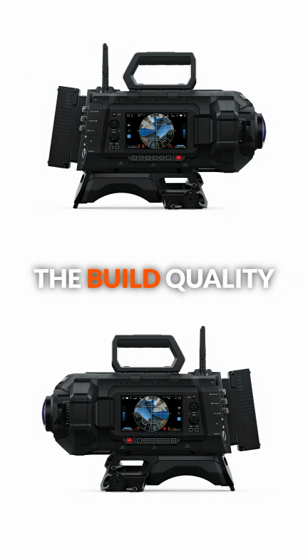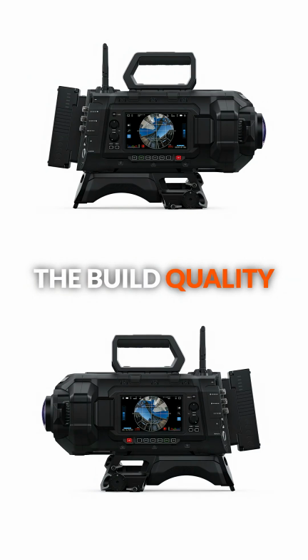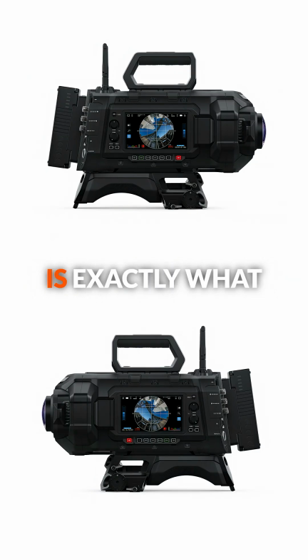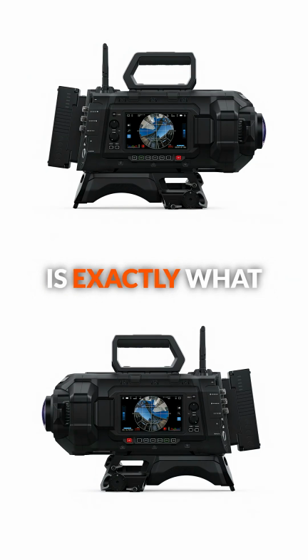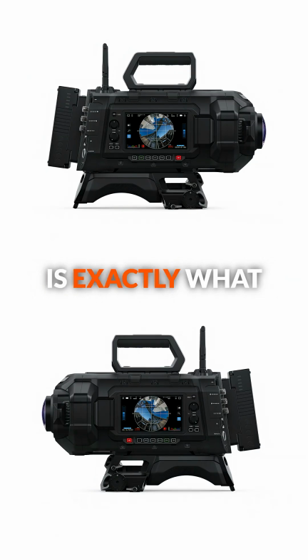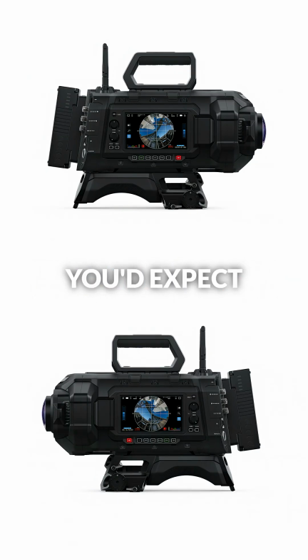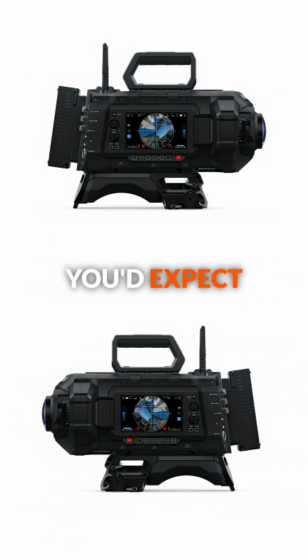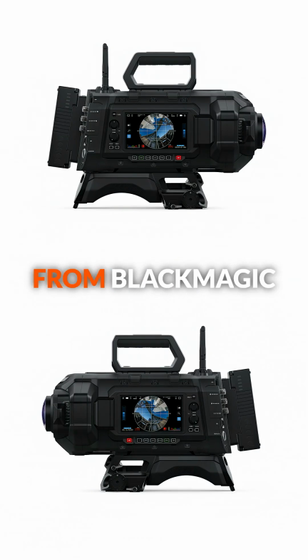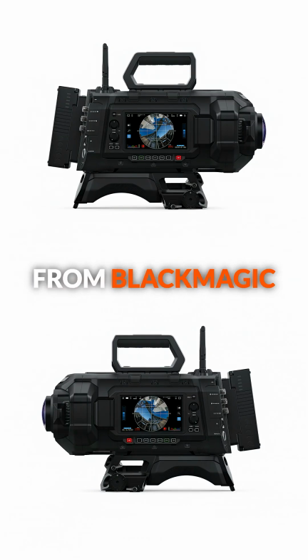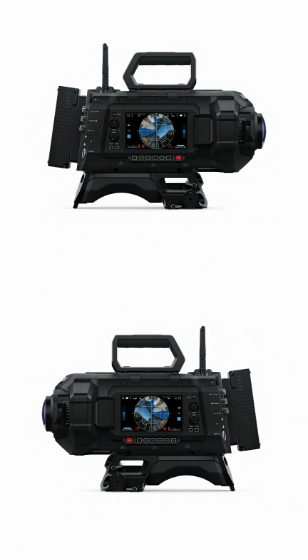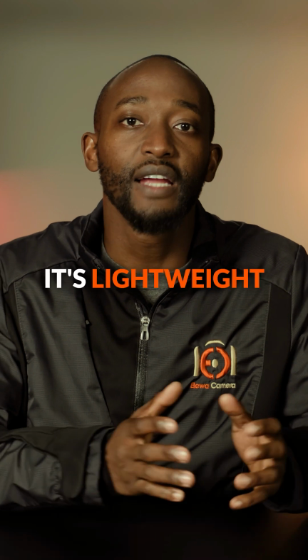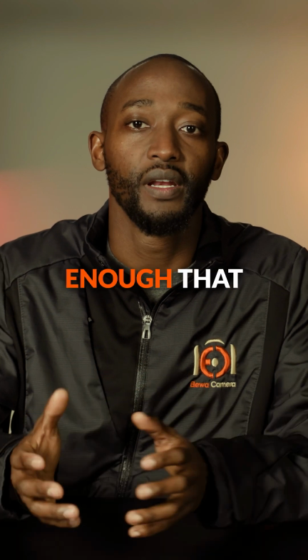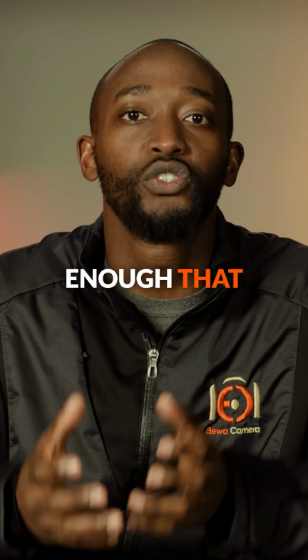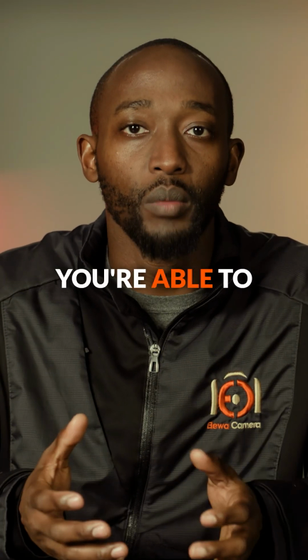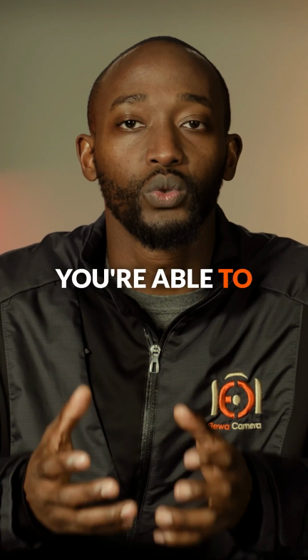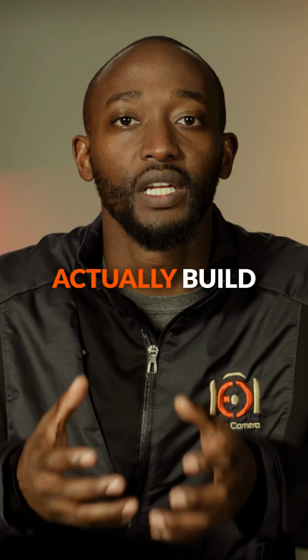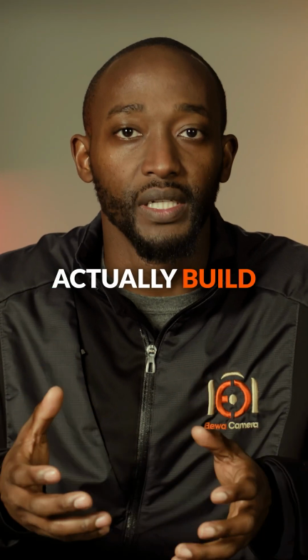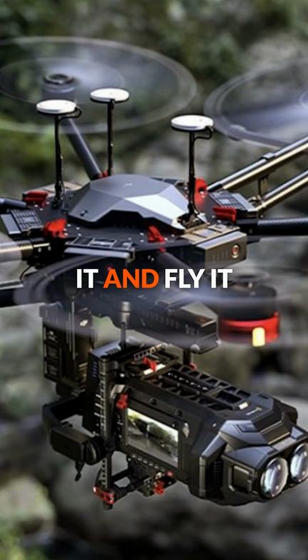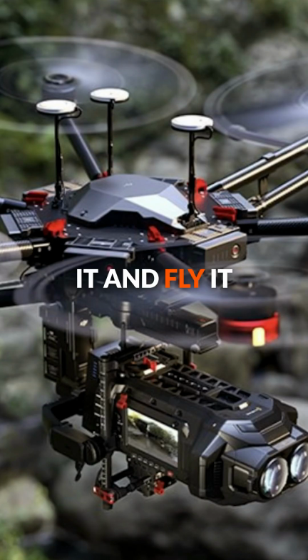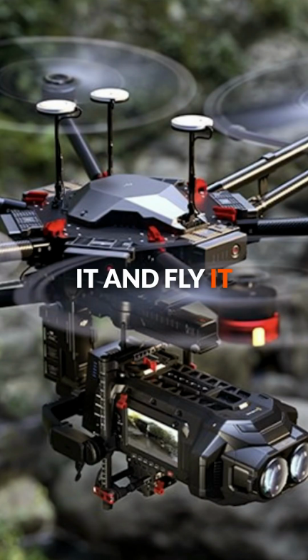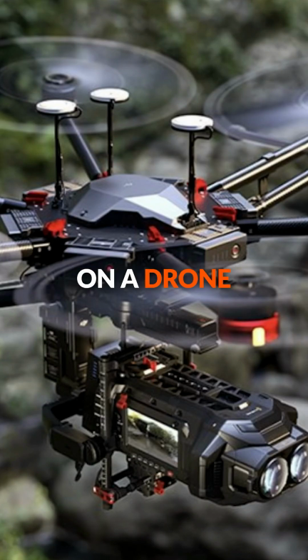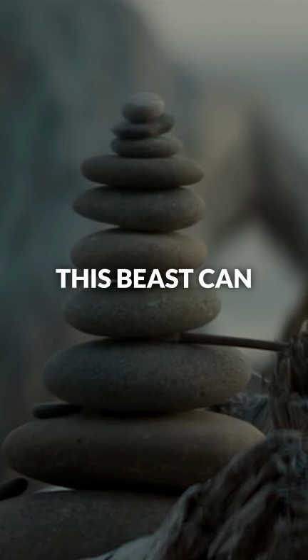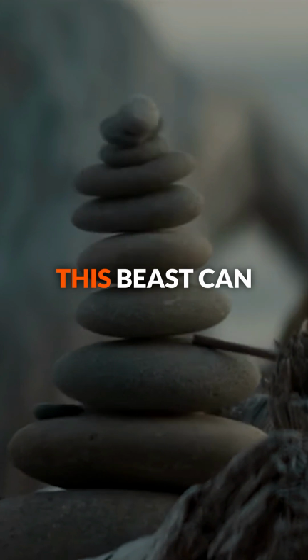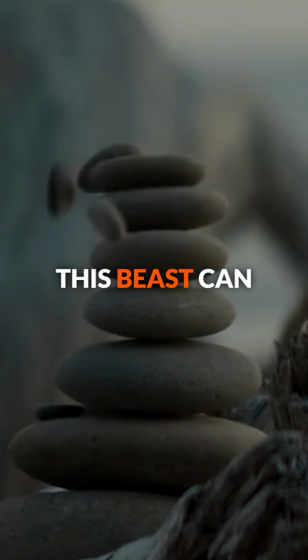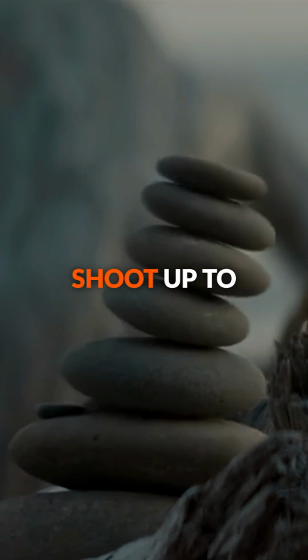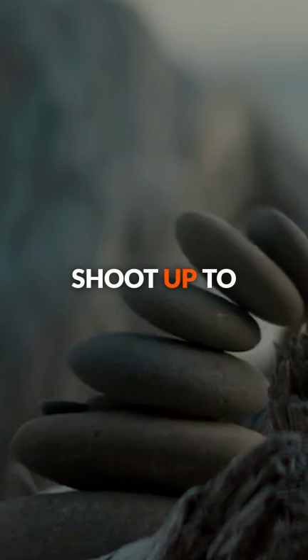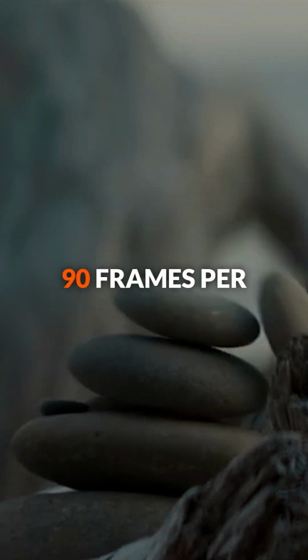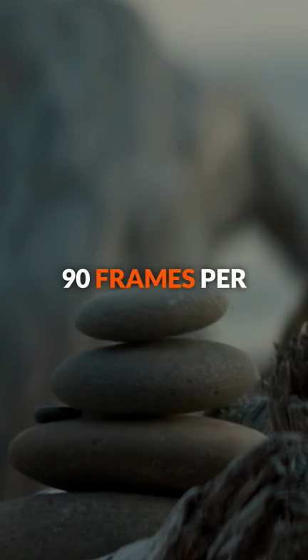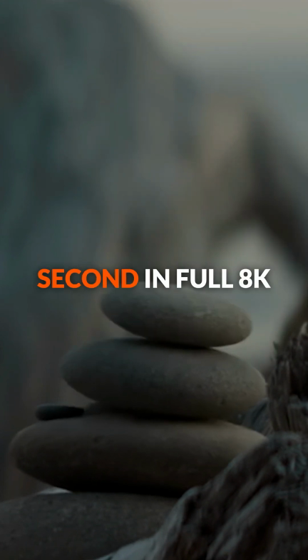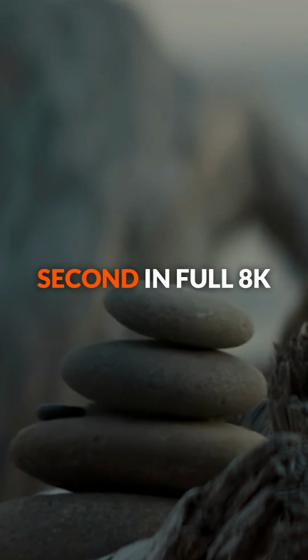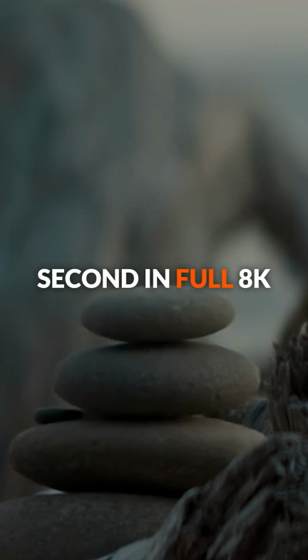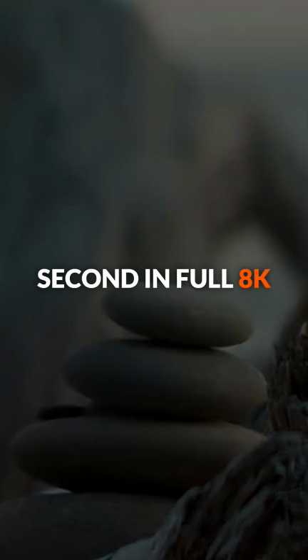The build quality is exactly what you'd expect from Blackmagic. It's lightweight enough that you're able to actually build it and fly it on a drone. These beasts can shoot up to 90 frames per second in full 8K.